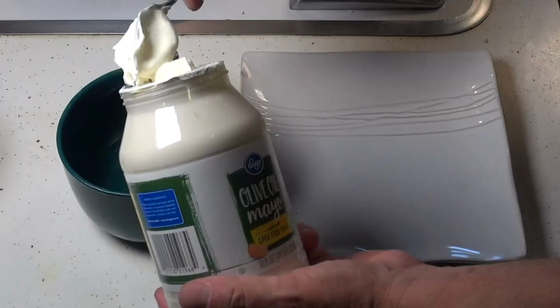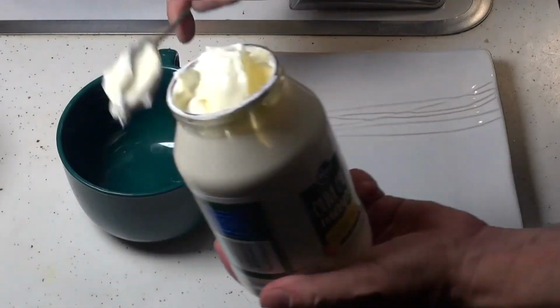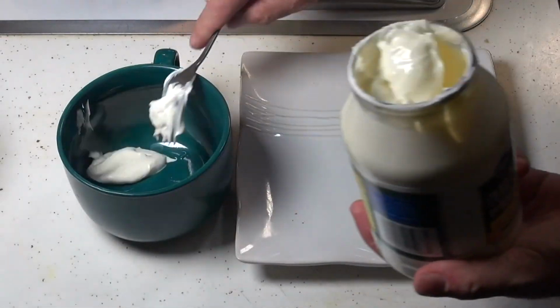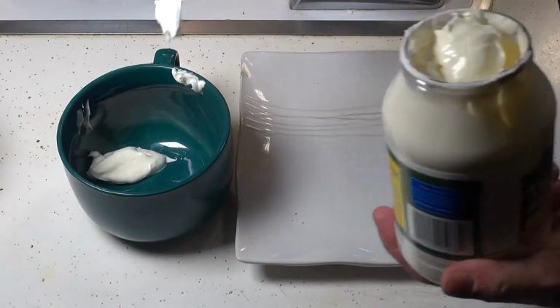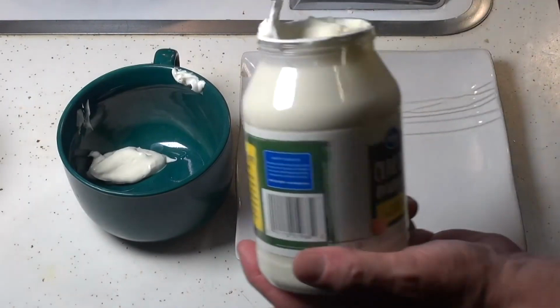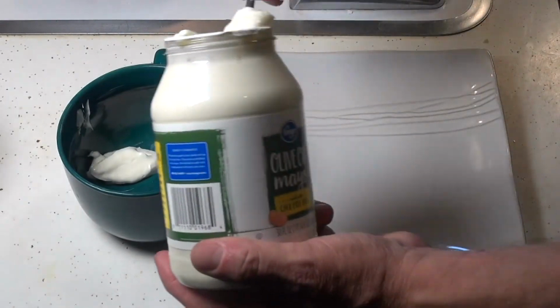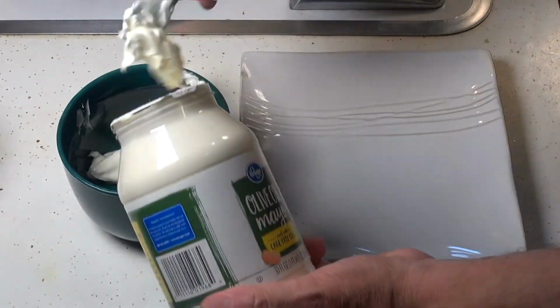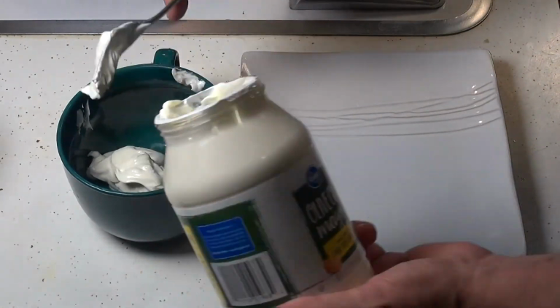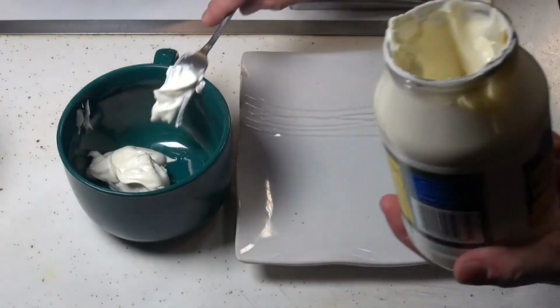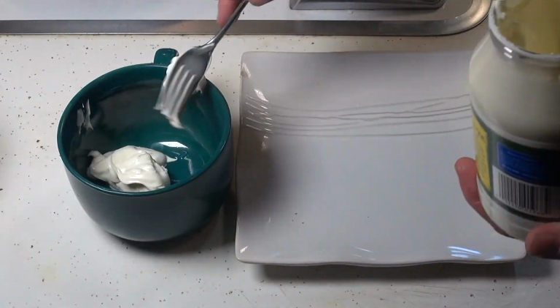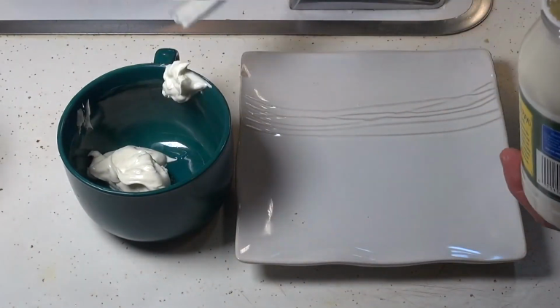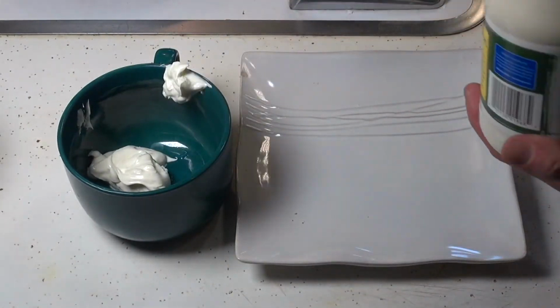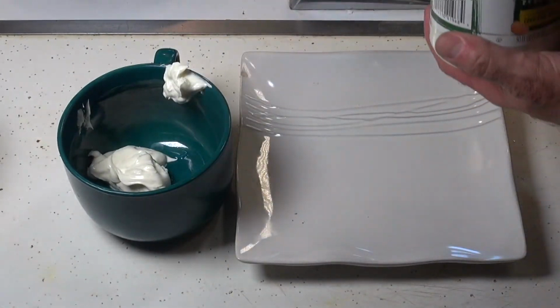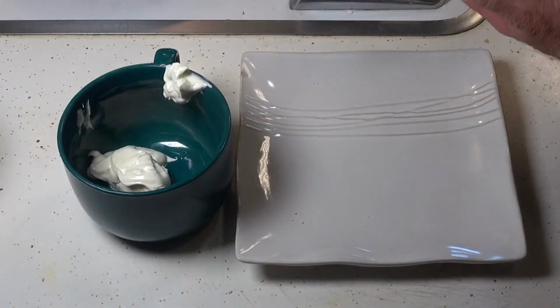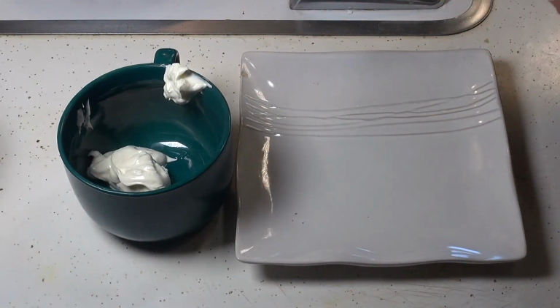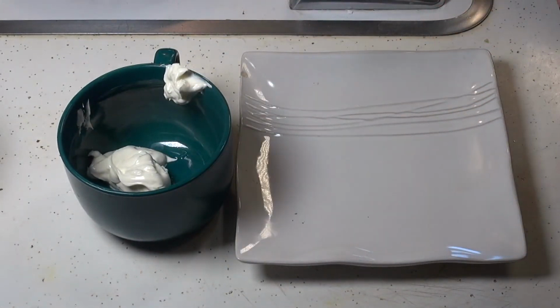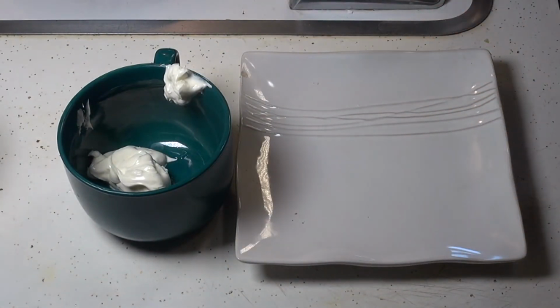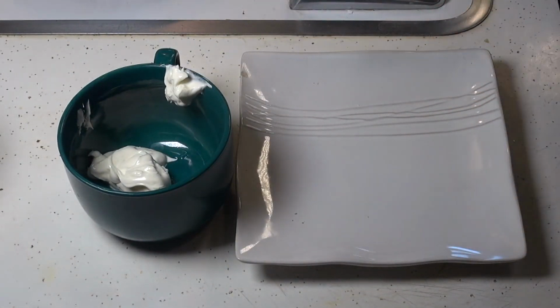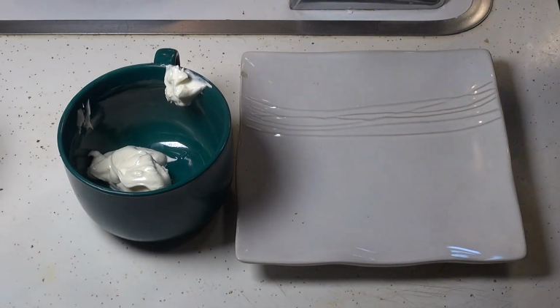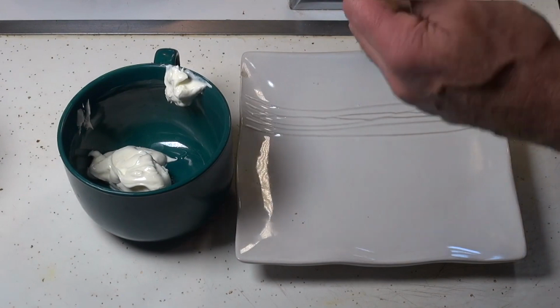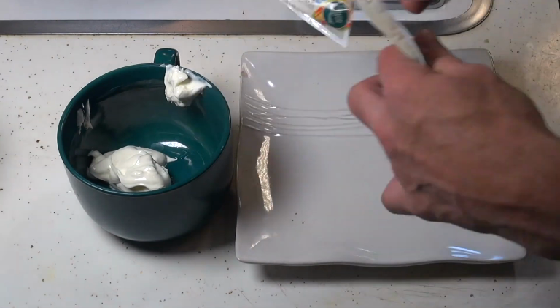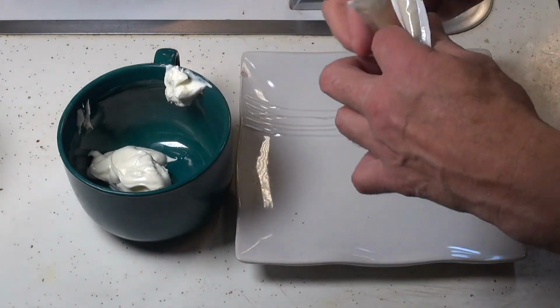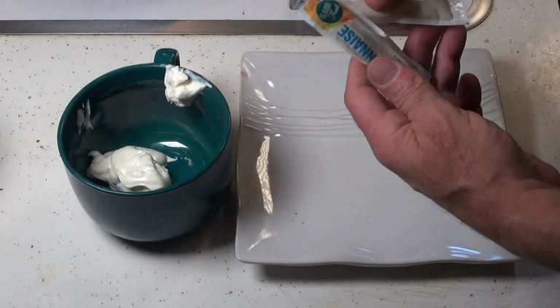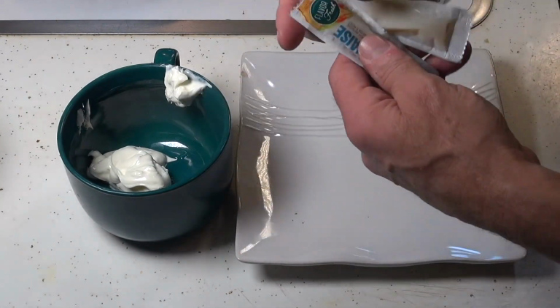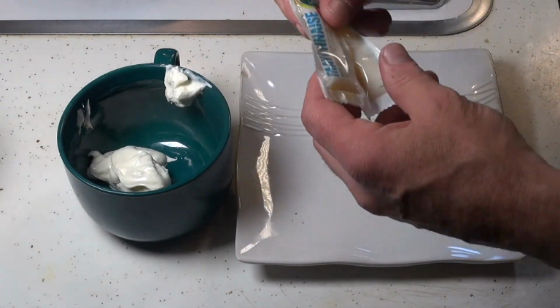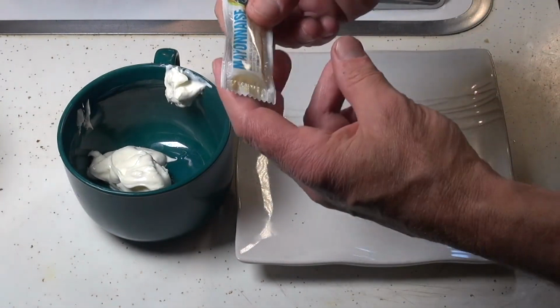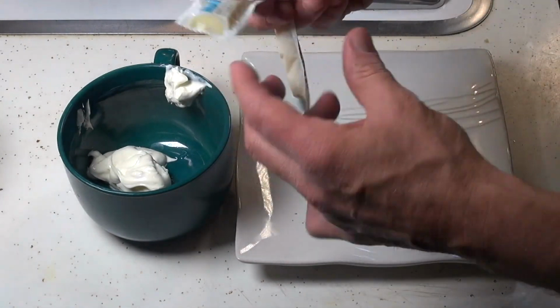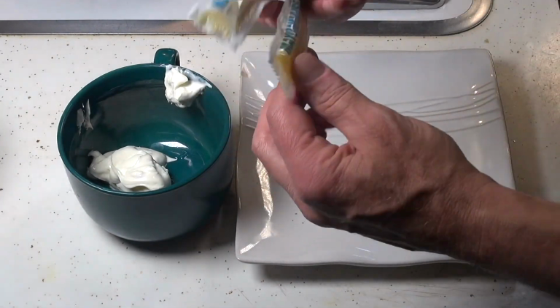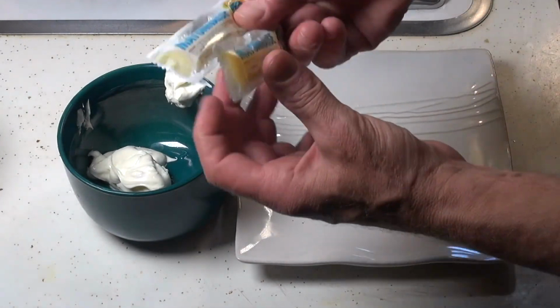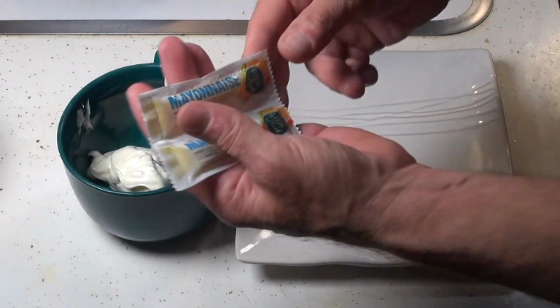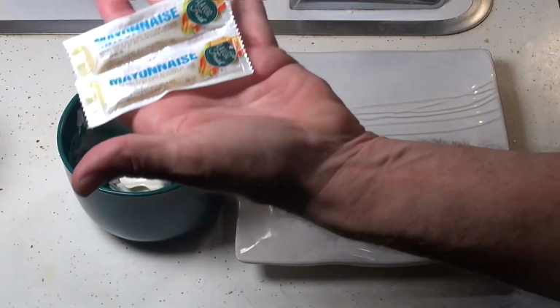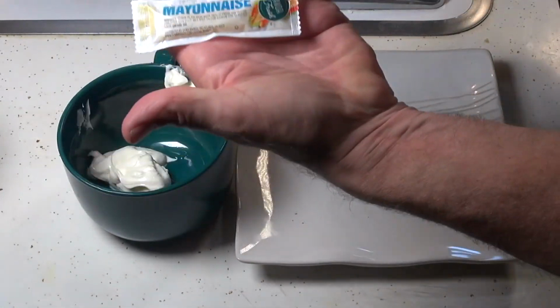Making the tartar sauce is easy. You just need some mayonnaise — this is olive oil mayonnaise — and some relish, or in our case we're gonna cut up some pickles. We're gonna use these two mayonnaise packets that we got from Carl's Jr. the other day.